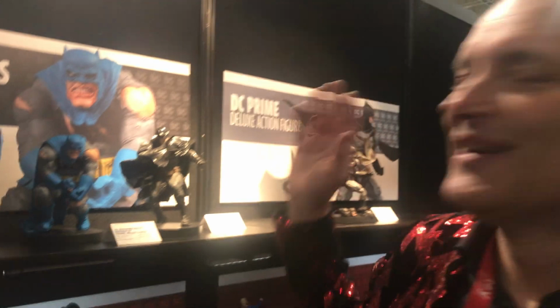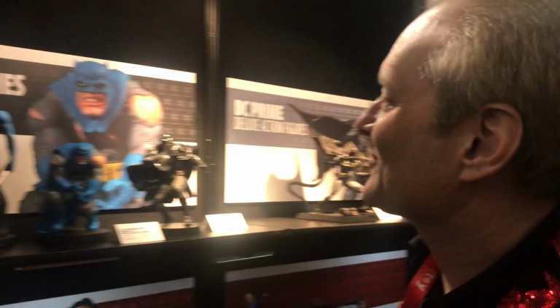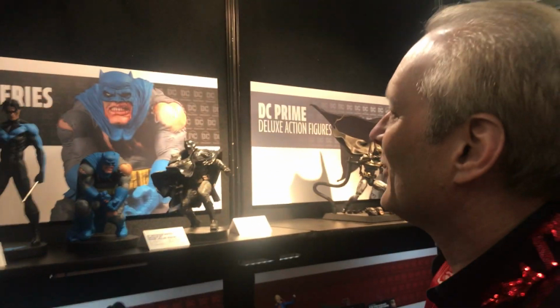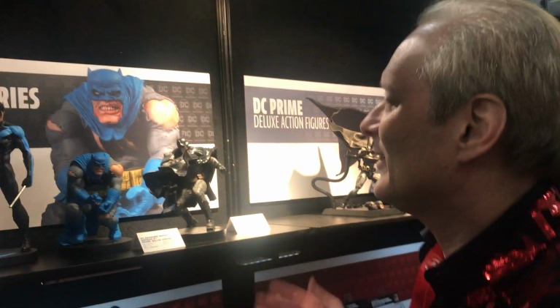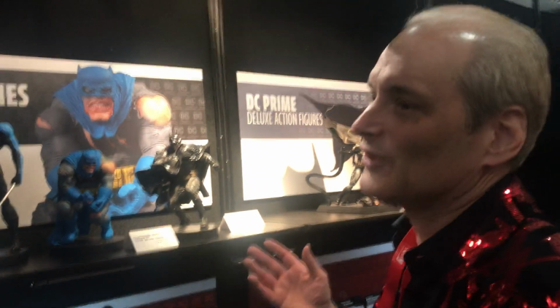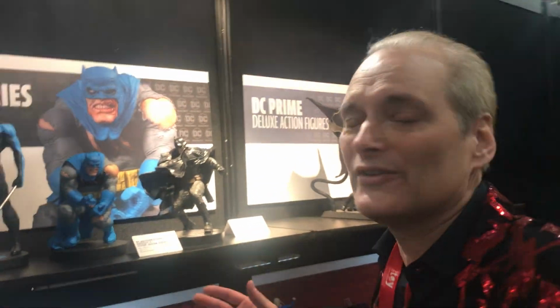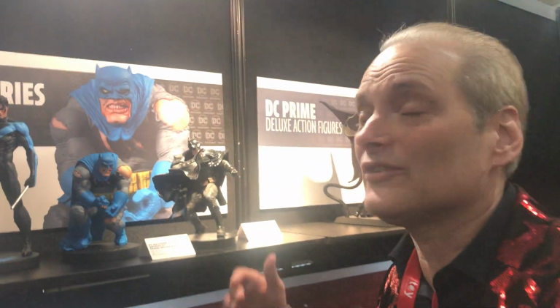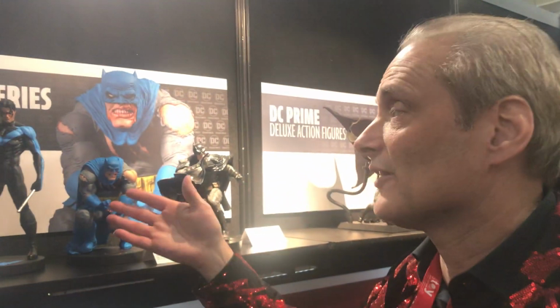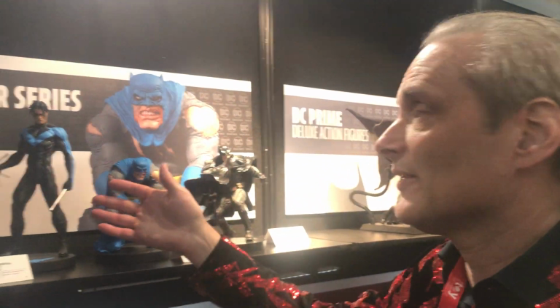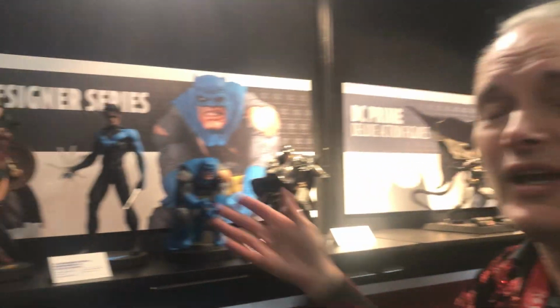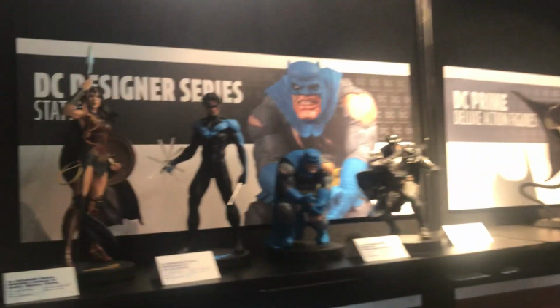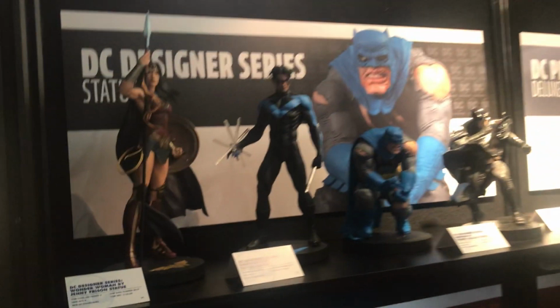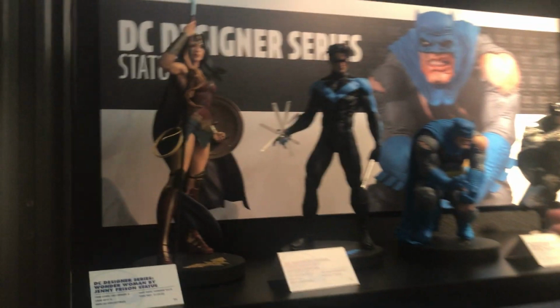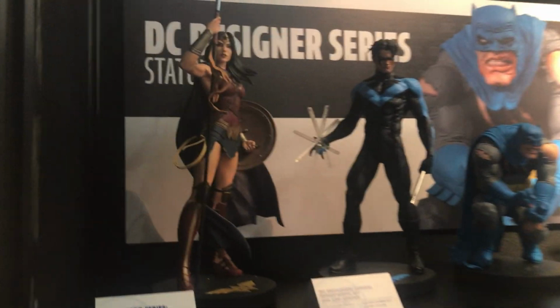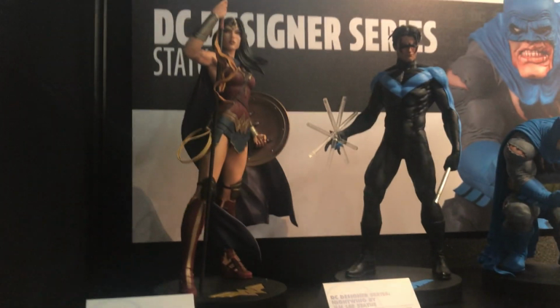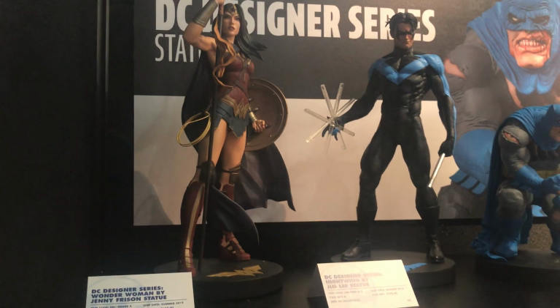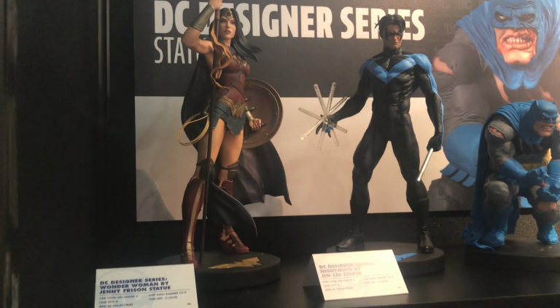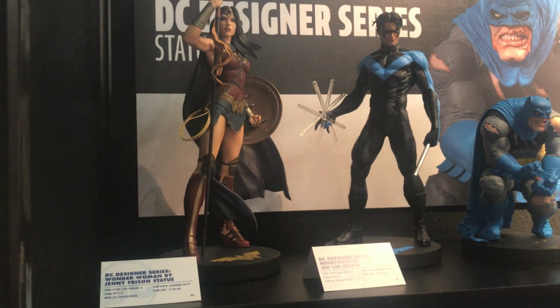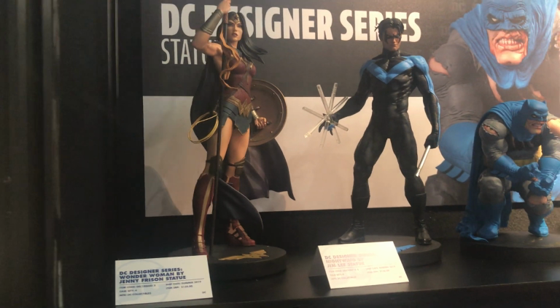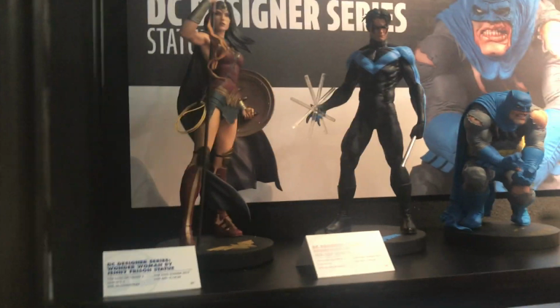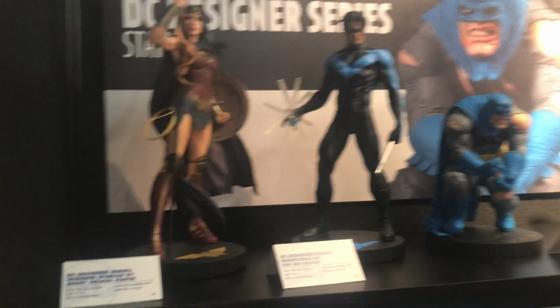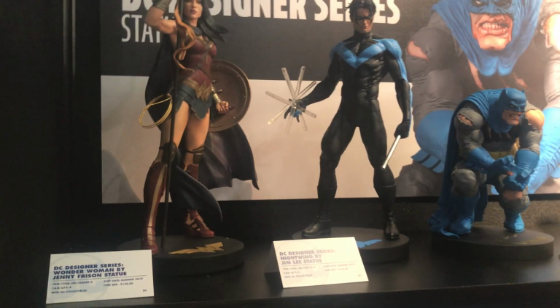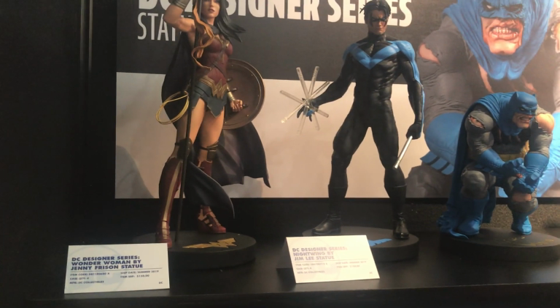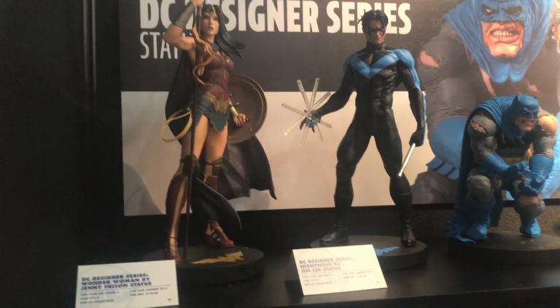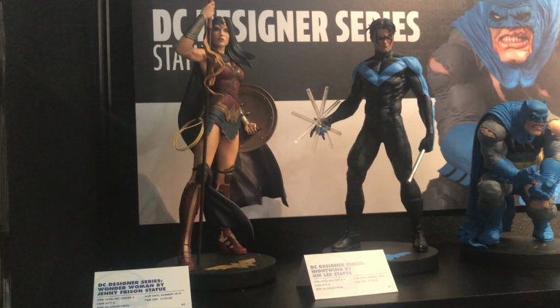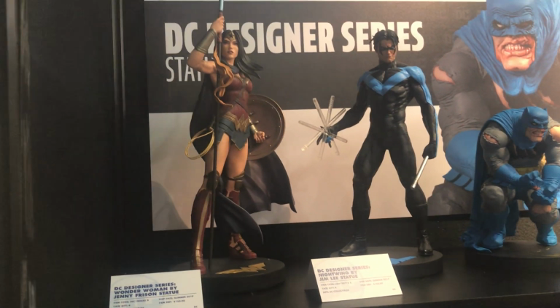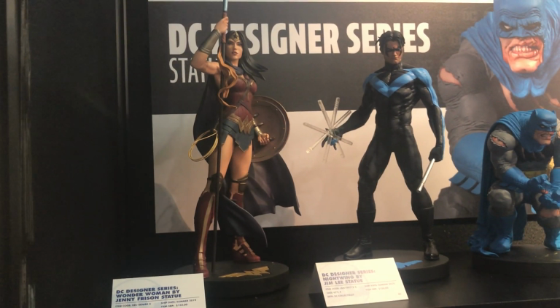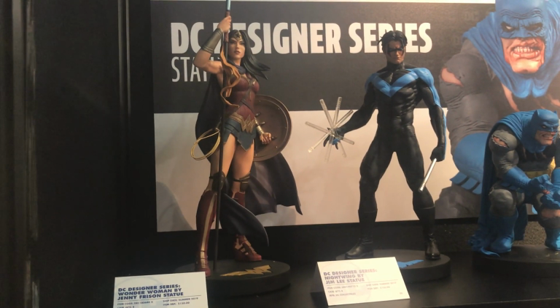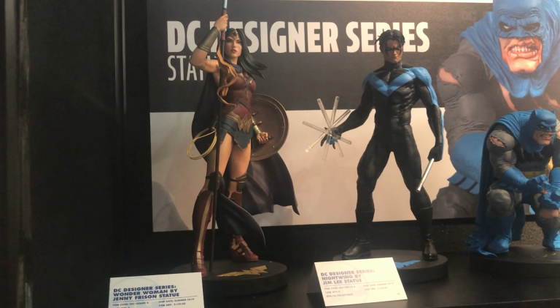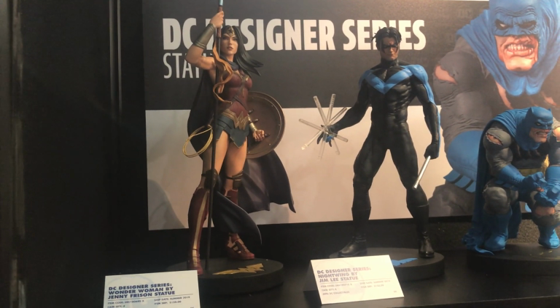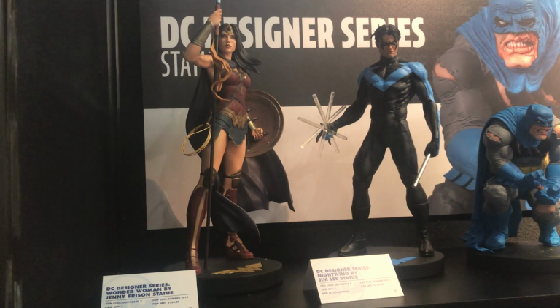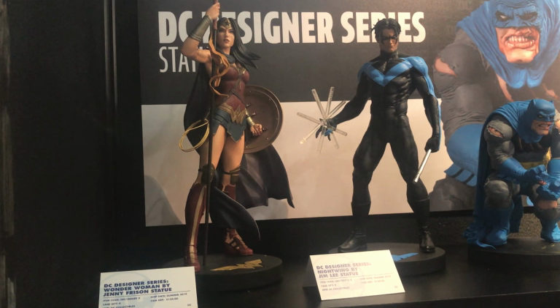There's something new over here. Our Dishy Designer Series has been really popular for years with collectors, and we really want to put impressive pieces out from top artists.